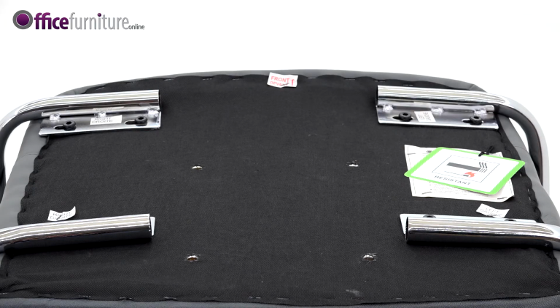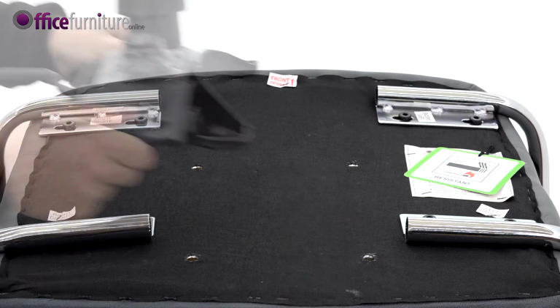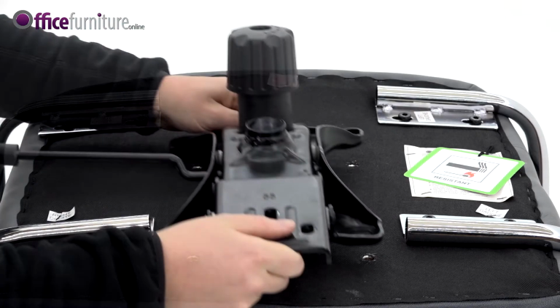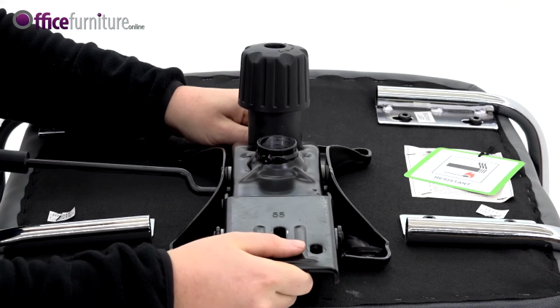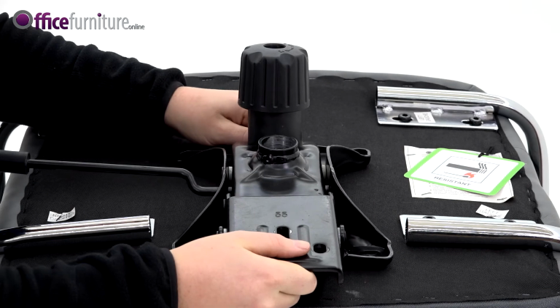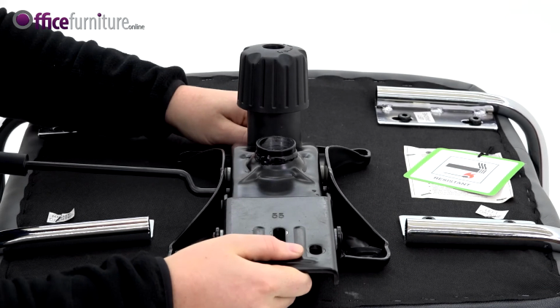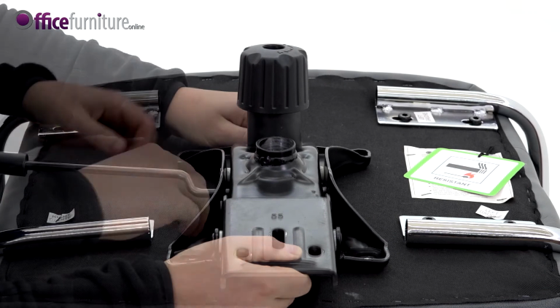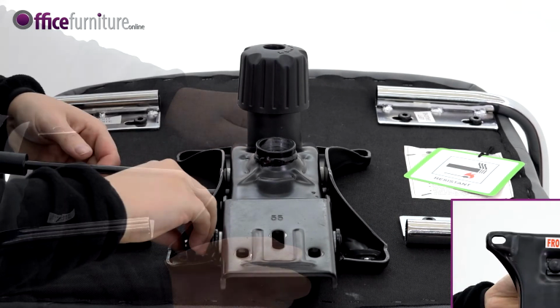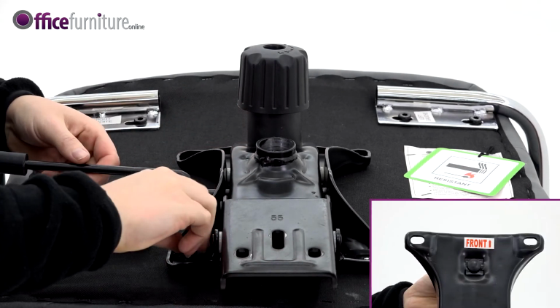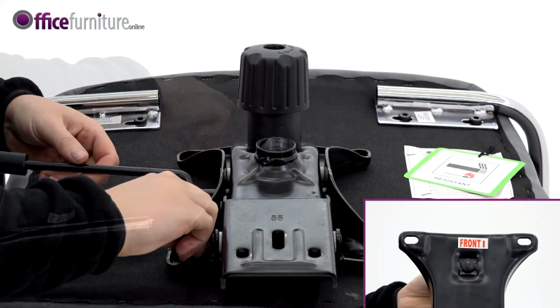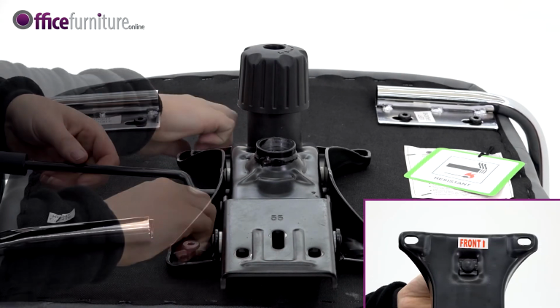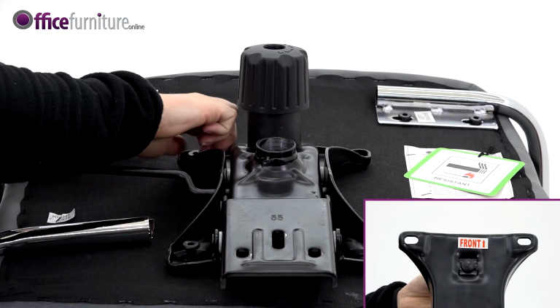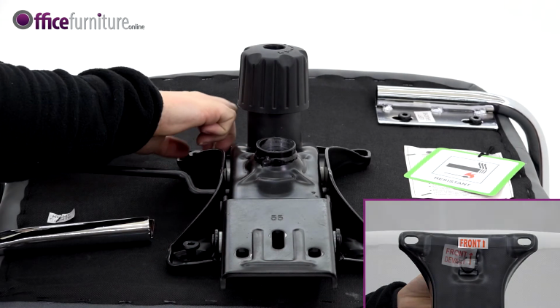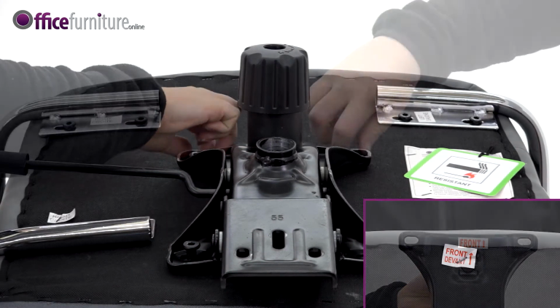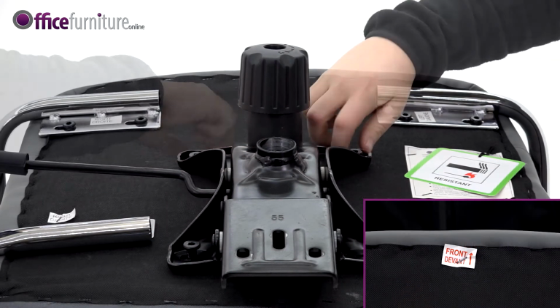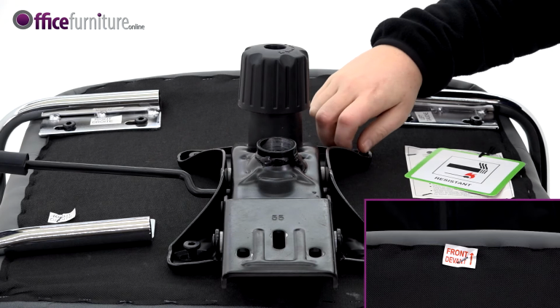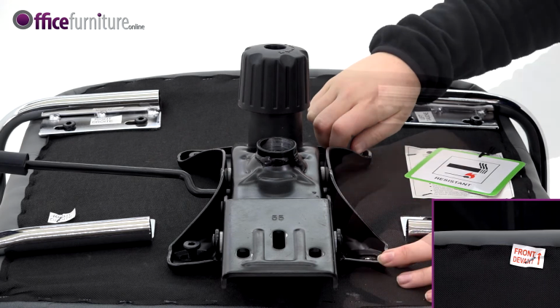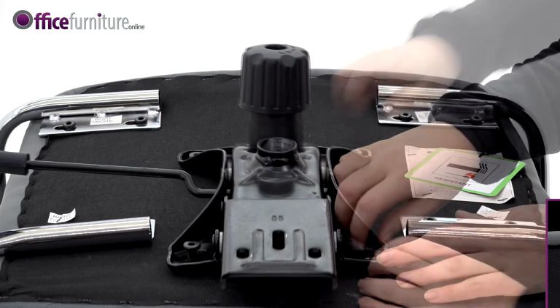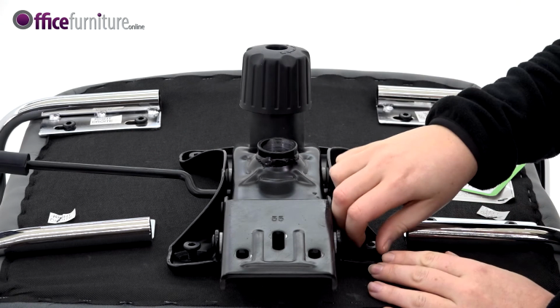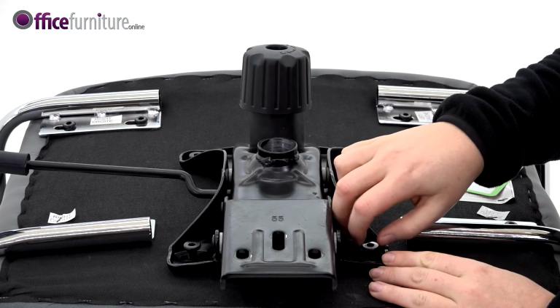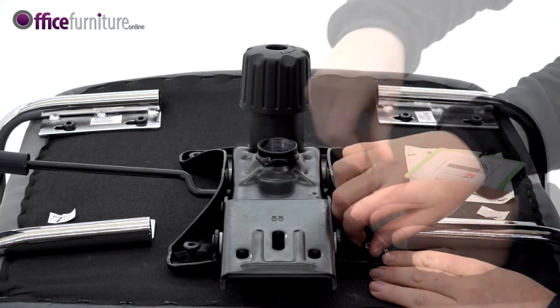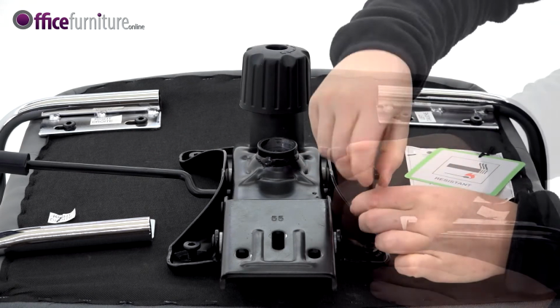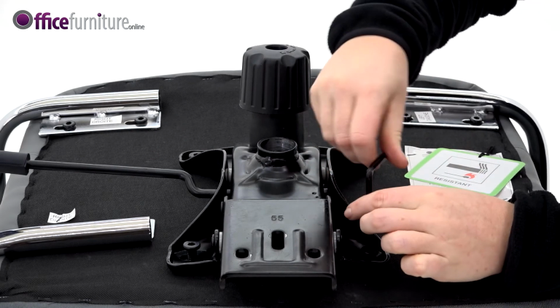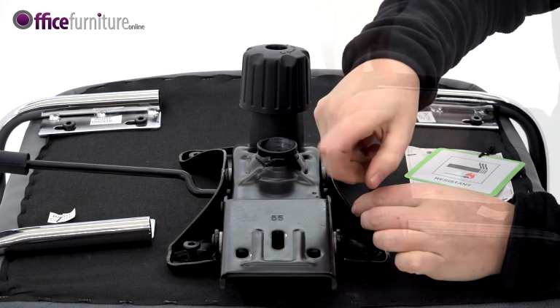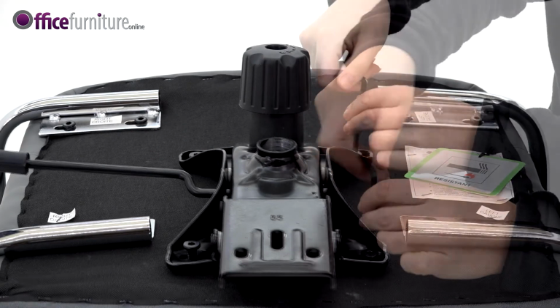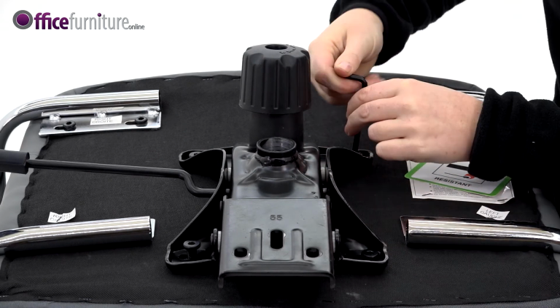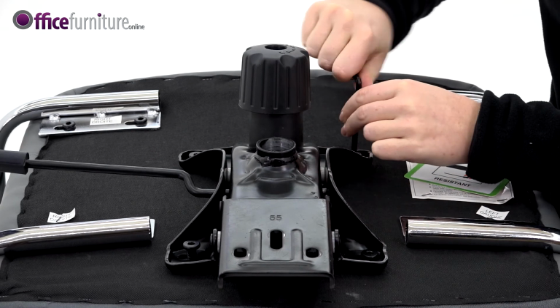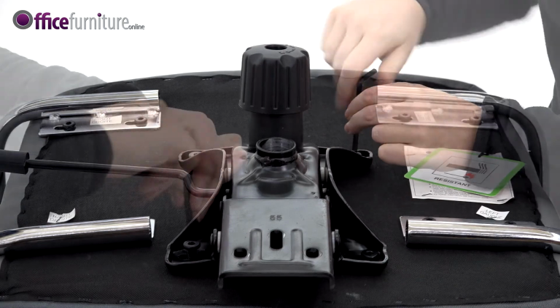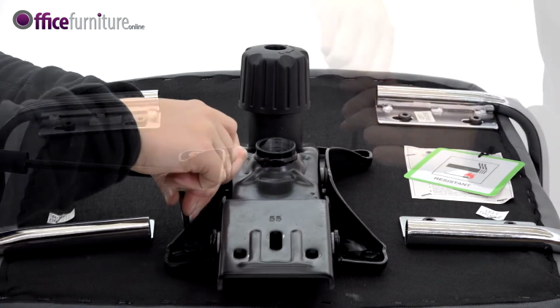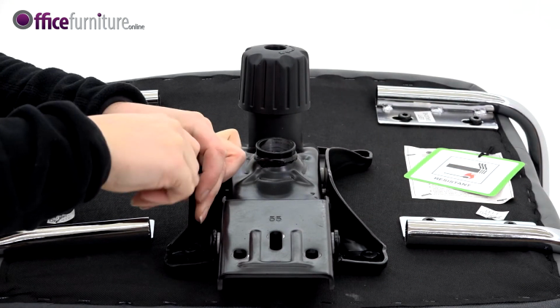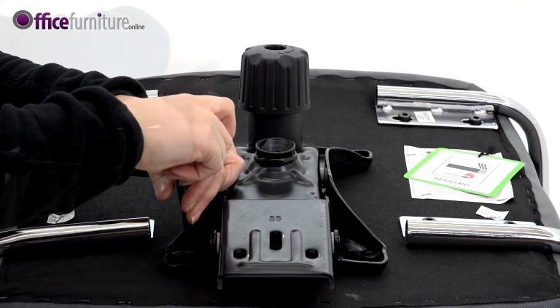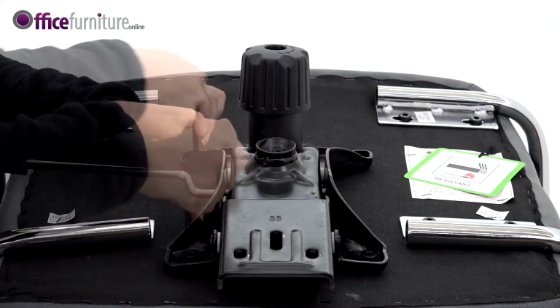Now, attach the mechanism to the seat base, making sure the arrow on the mech is pointing to the front of the seat, and secure using the four 22mm bolts. Again, do not fully tighten these bolts until they are all inserted.